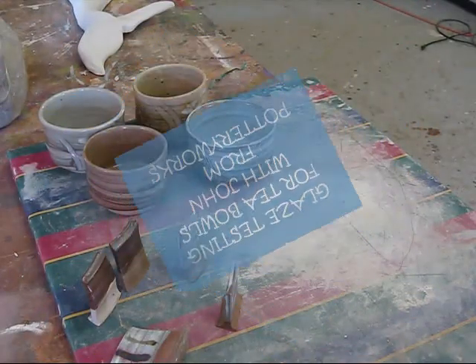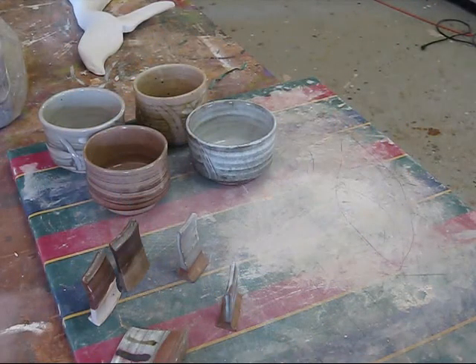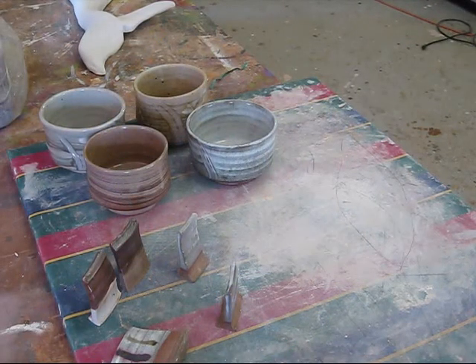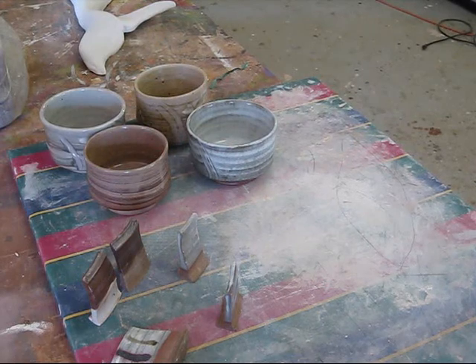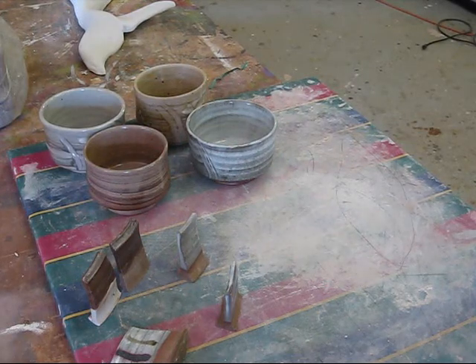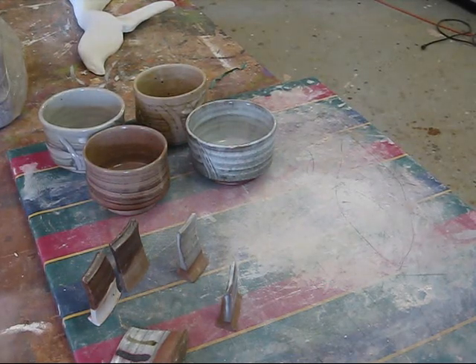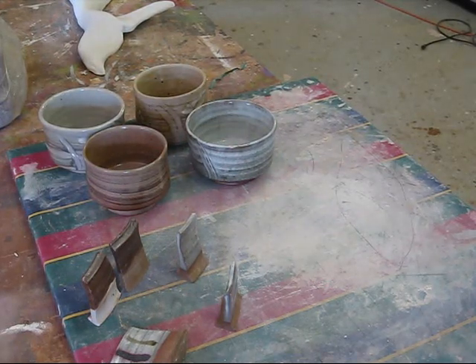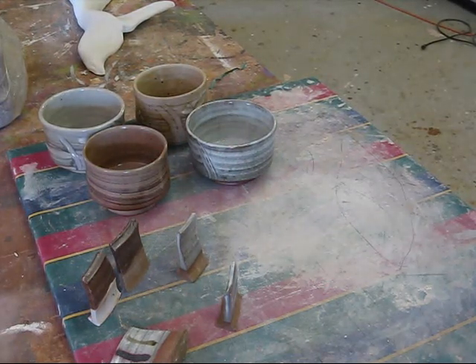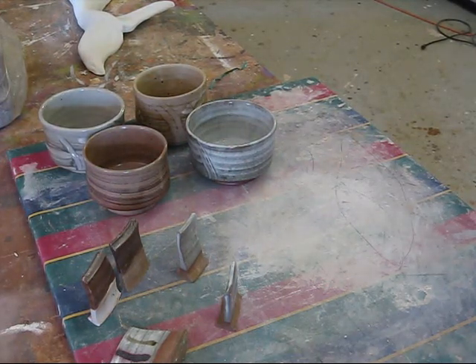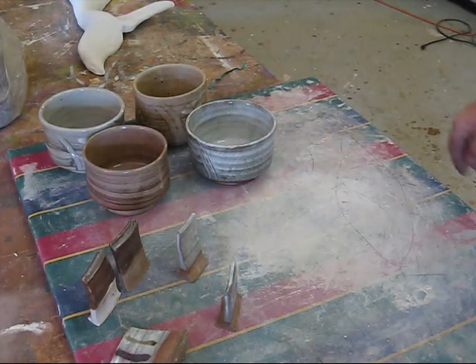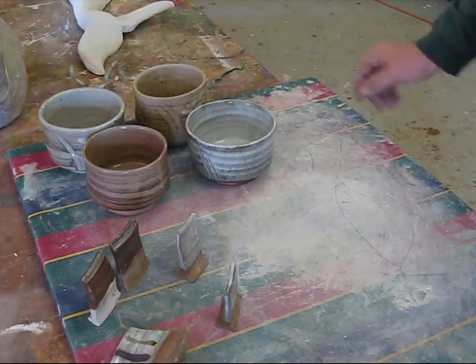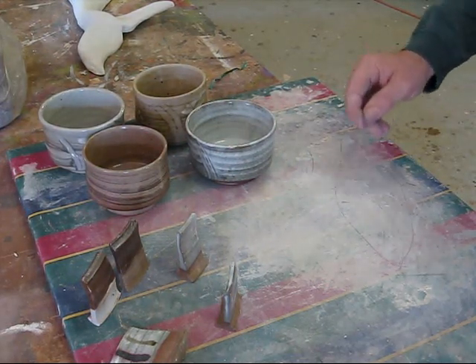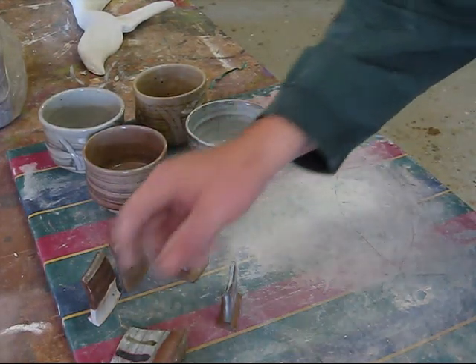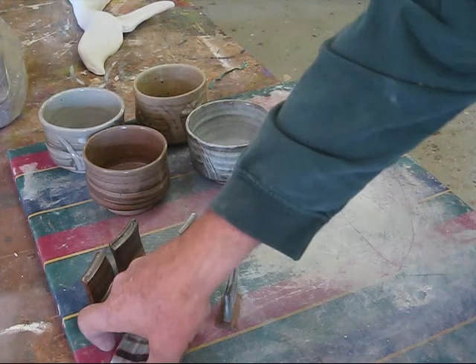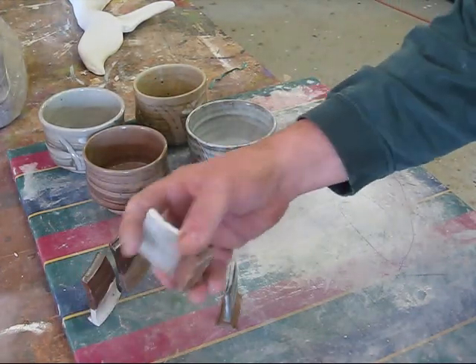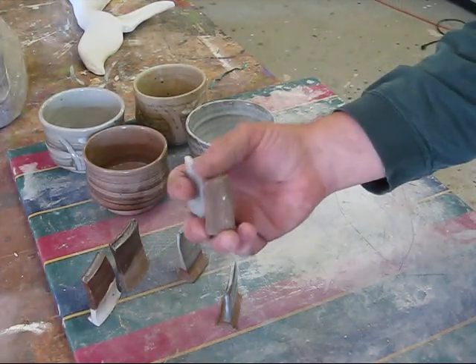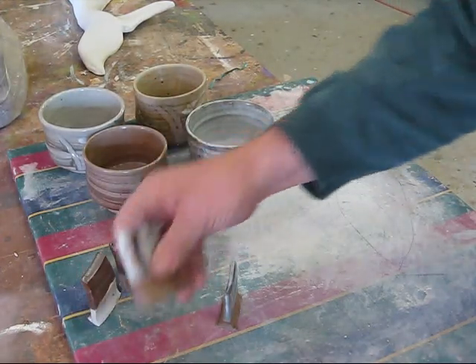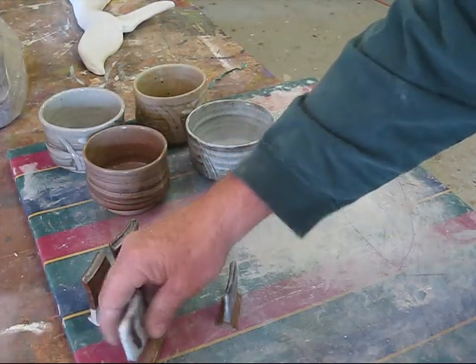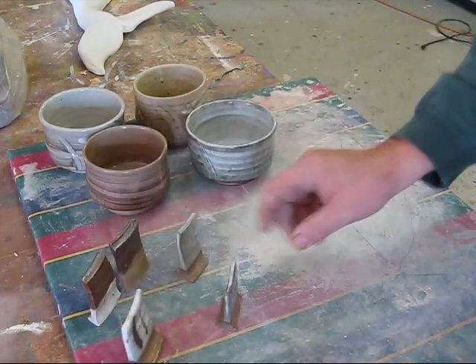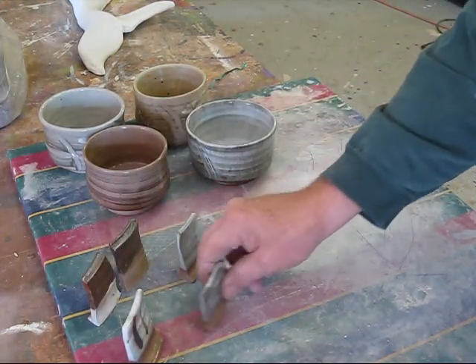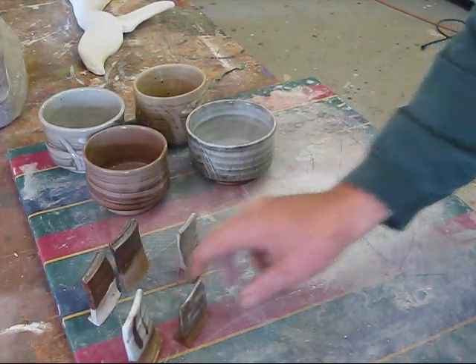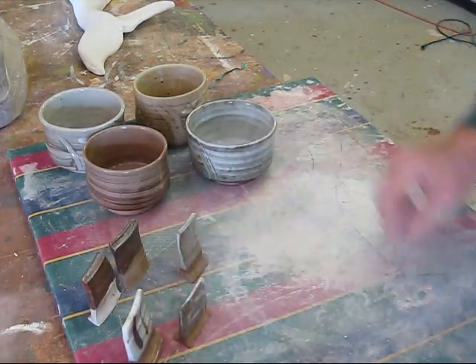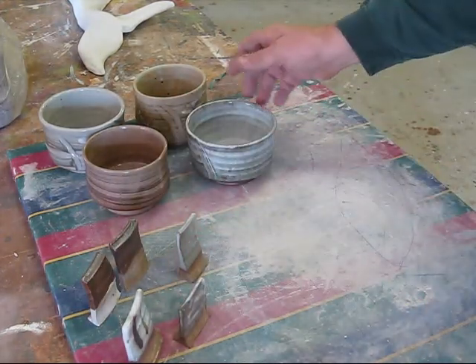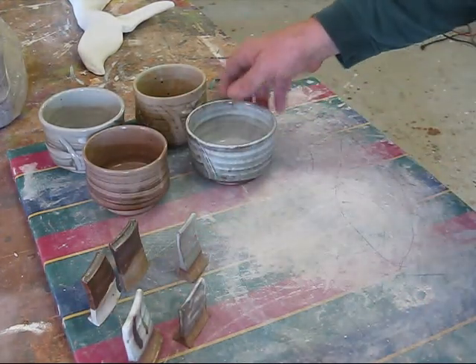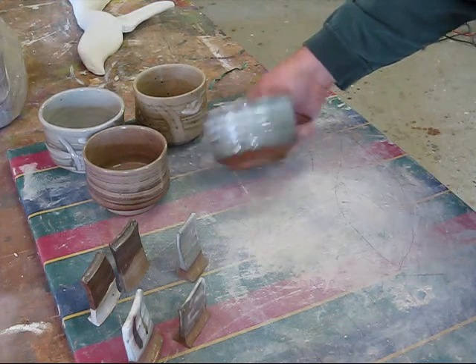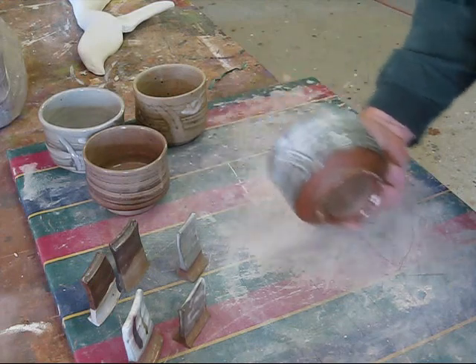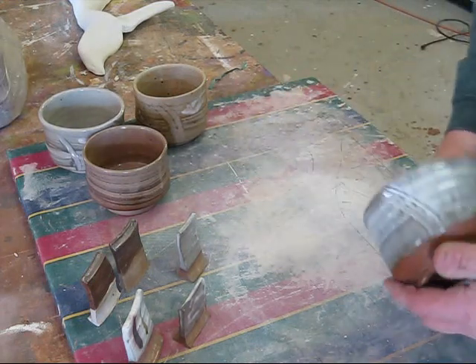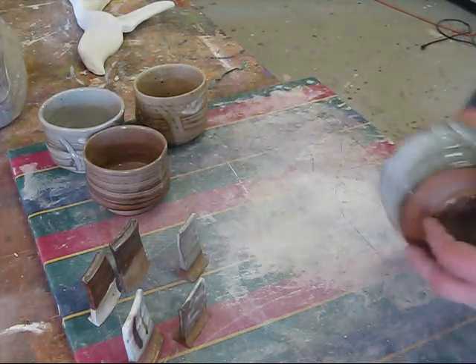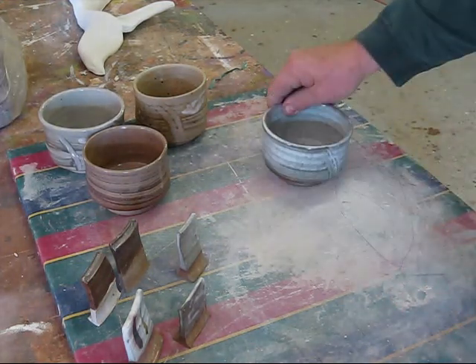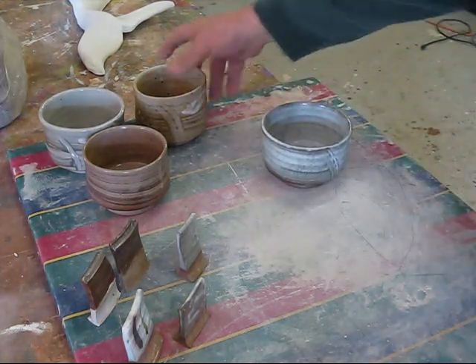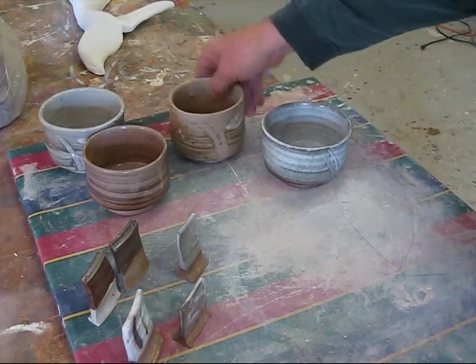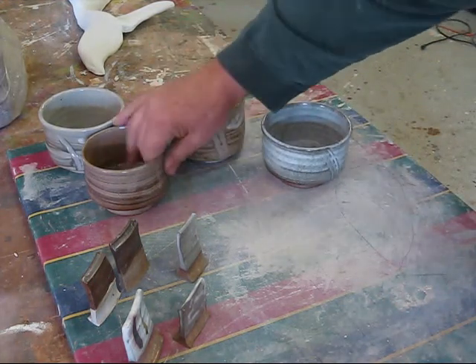Hi, this is John from Pottery Works. I'm making this video to send to Steve Booten. I was asking him some questions about how he was doing these tea bowls.